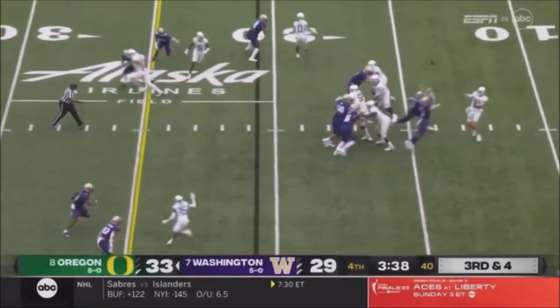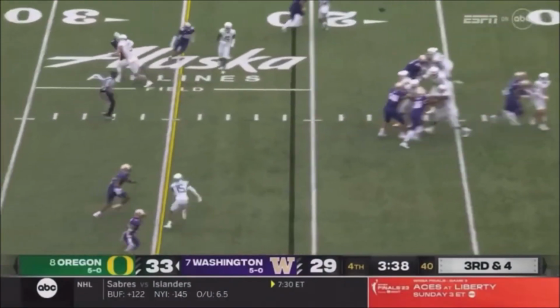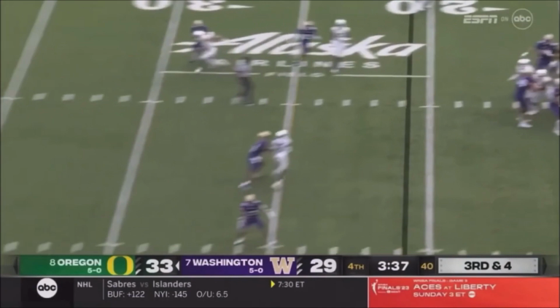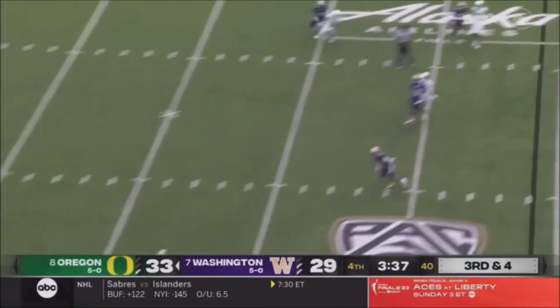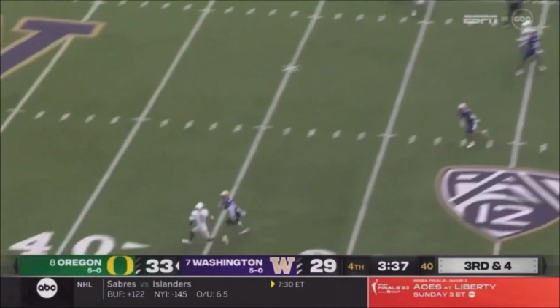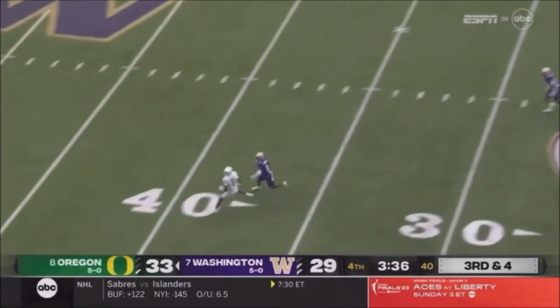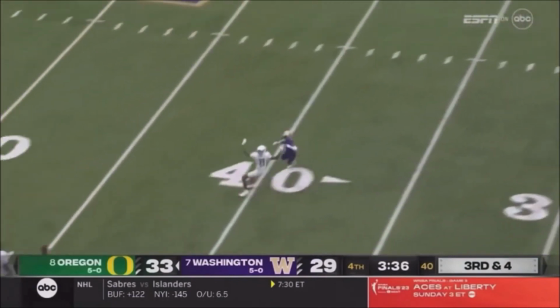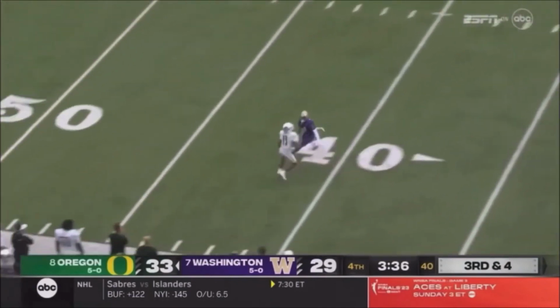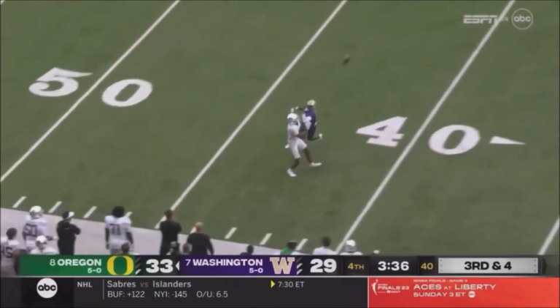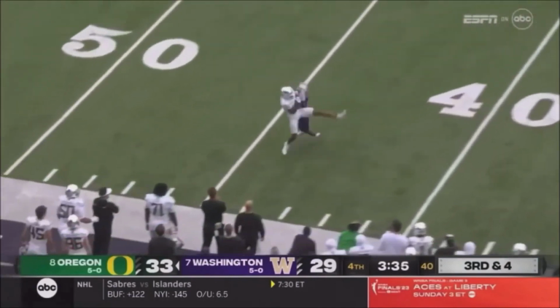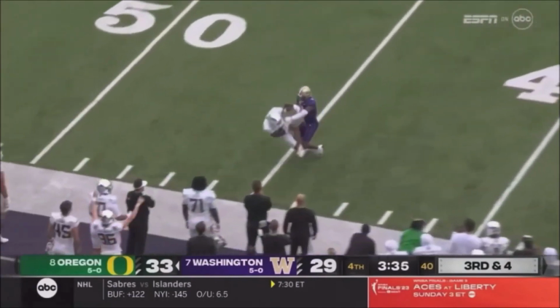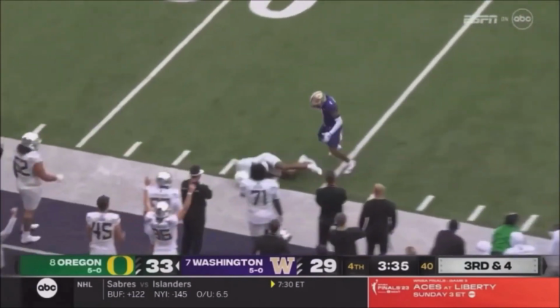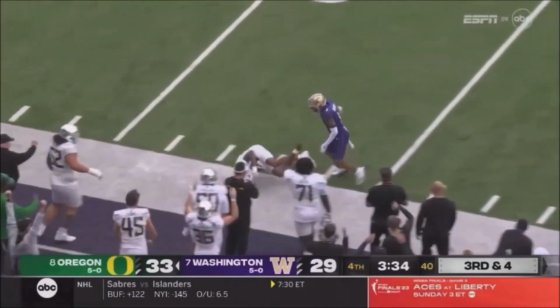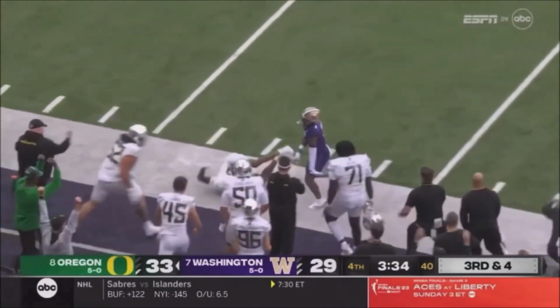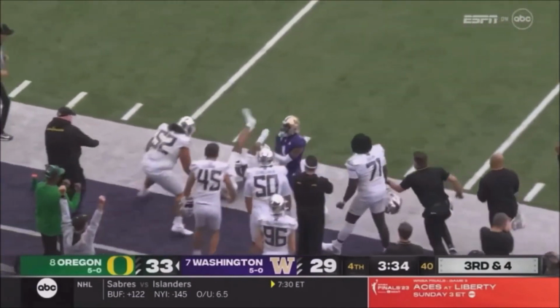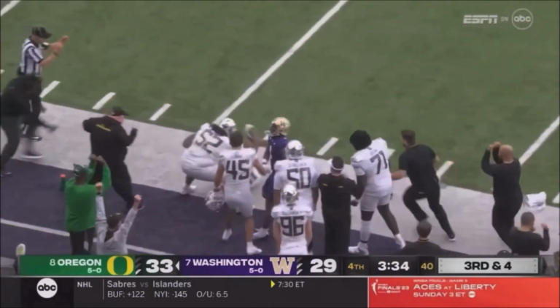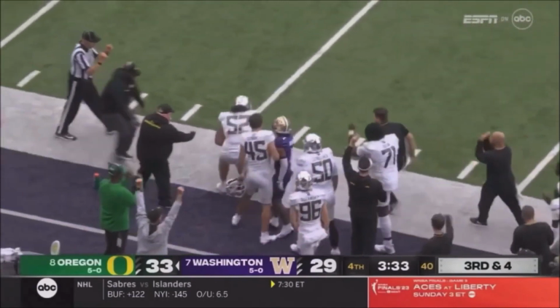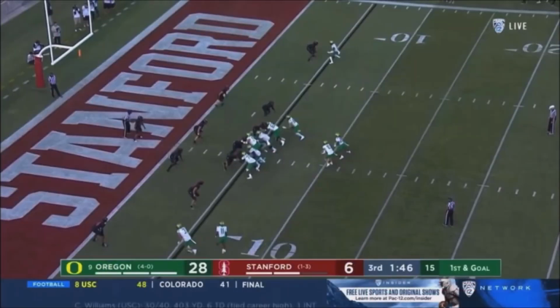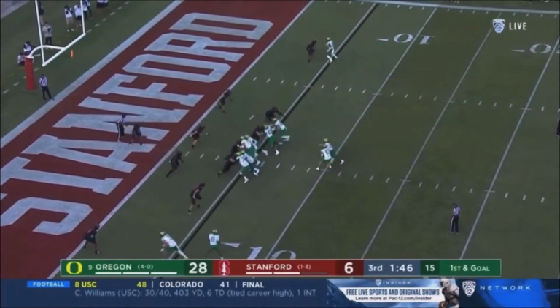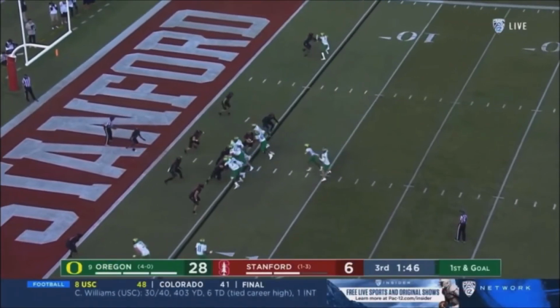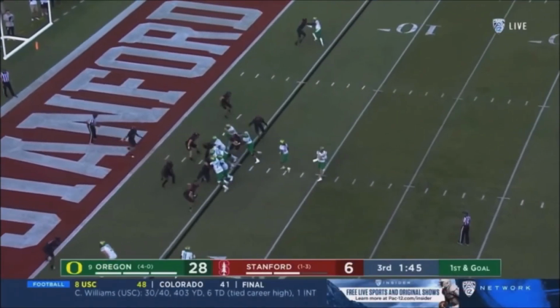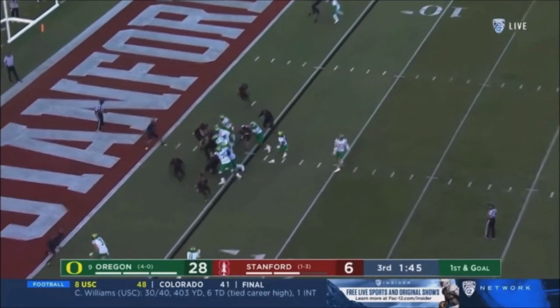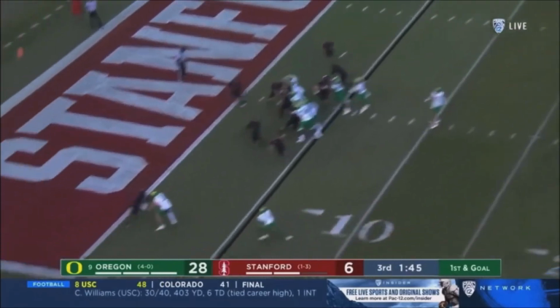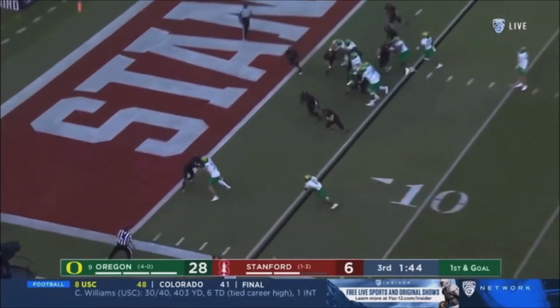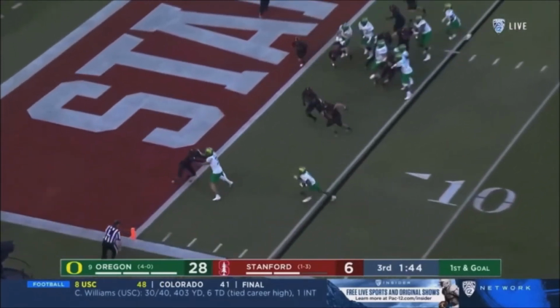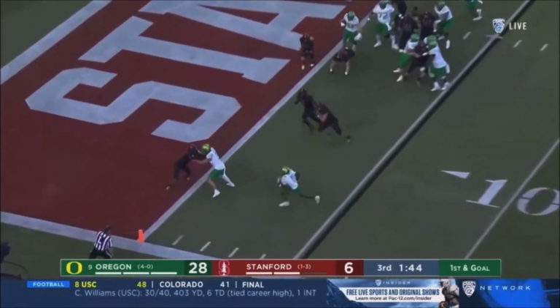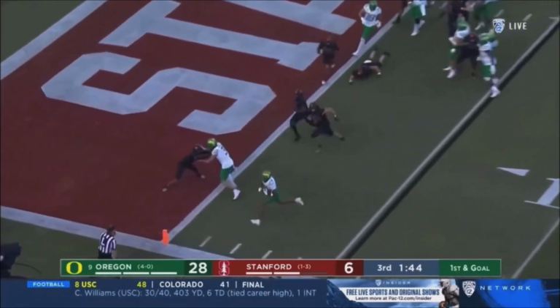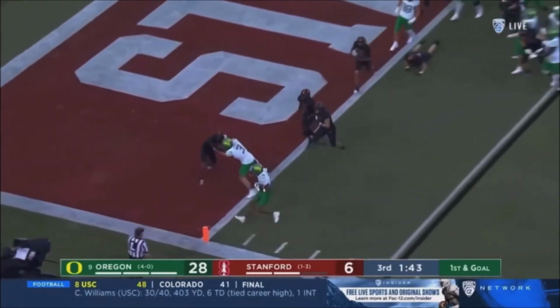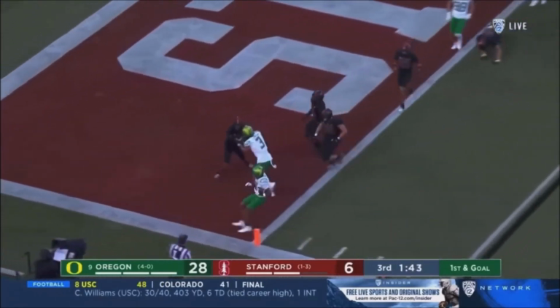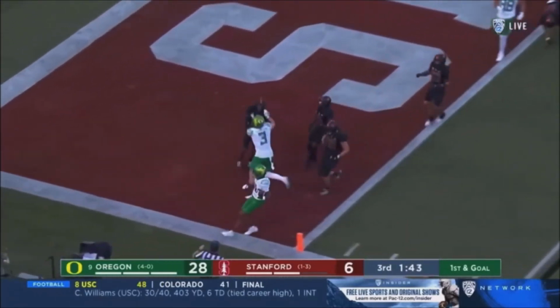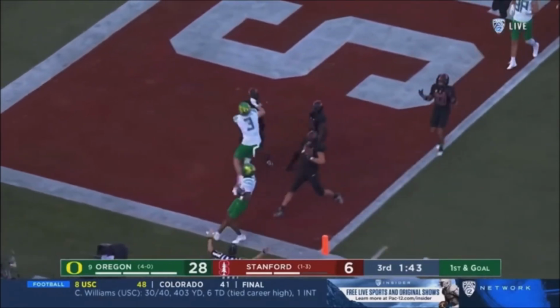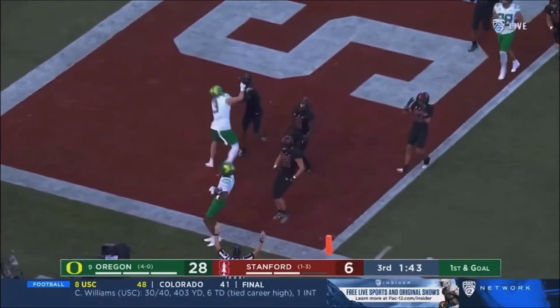And the ball lofted down the field, jump ball, catch made by Franklin. First and goal, Knicks. Troy Franklin, touchdown Ducks.